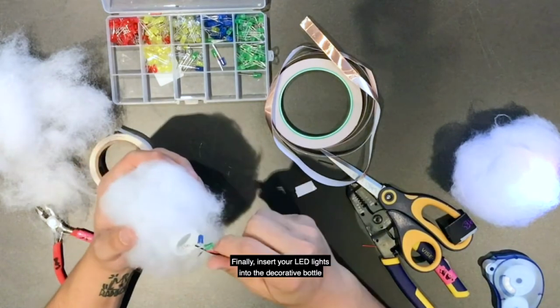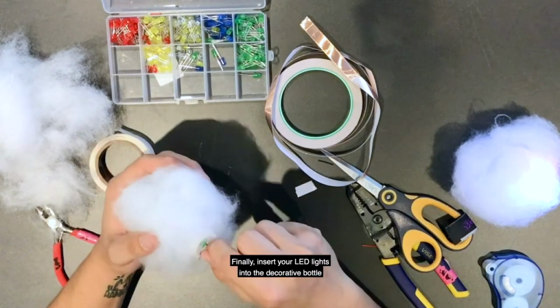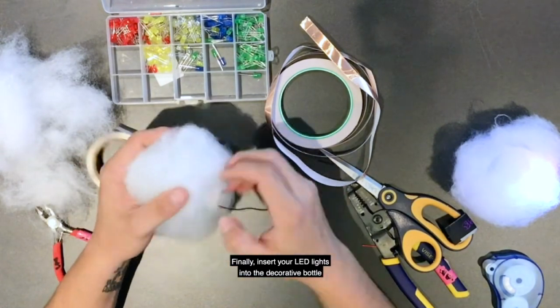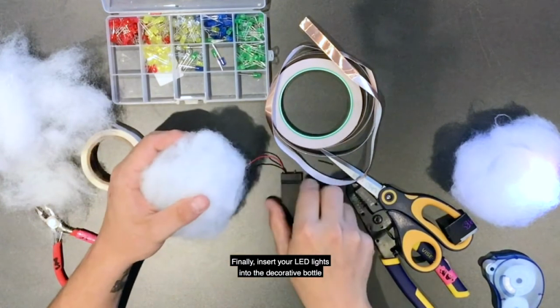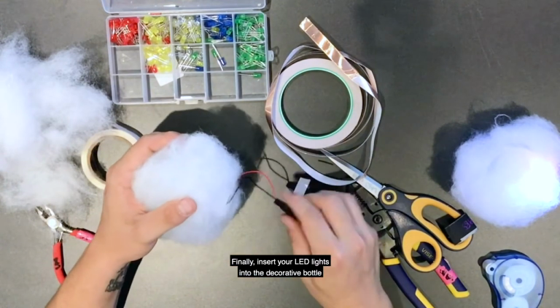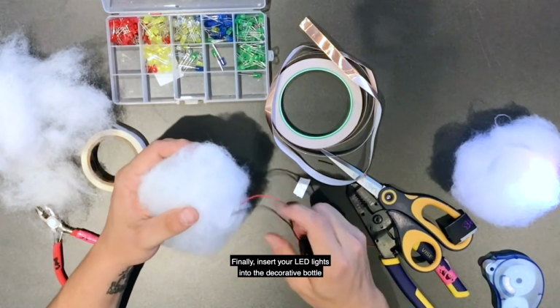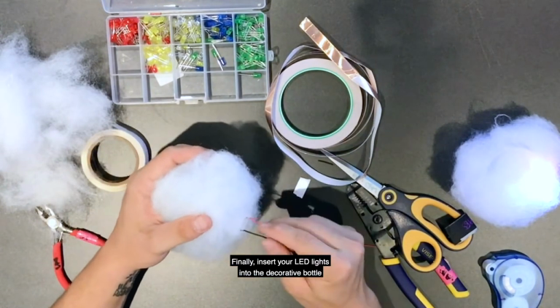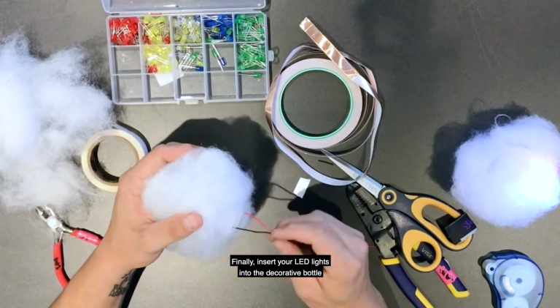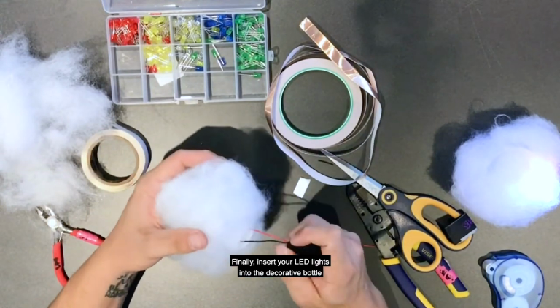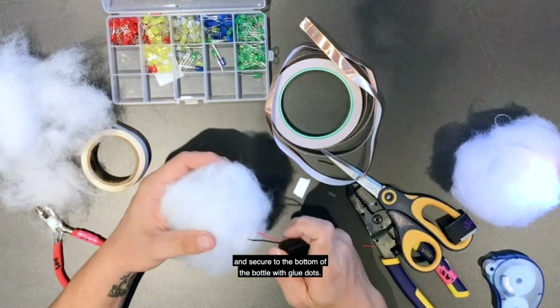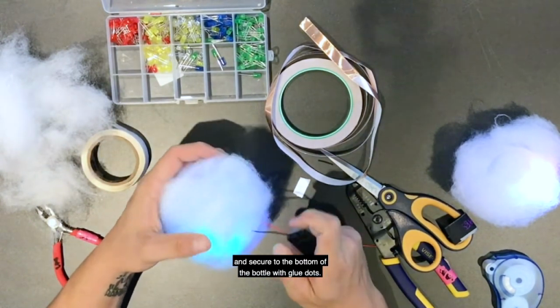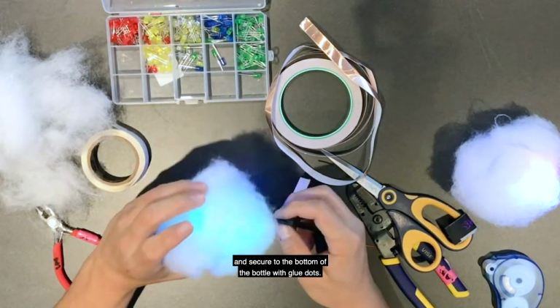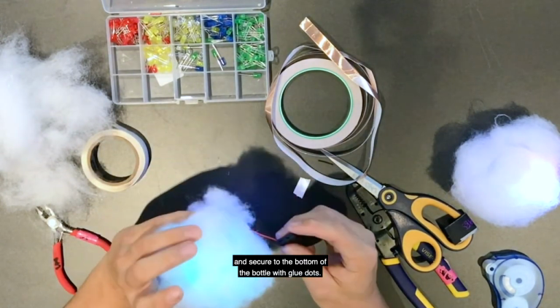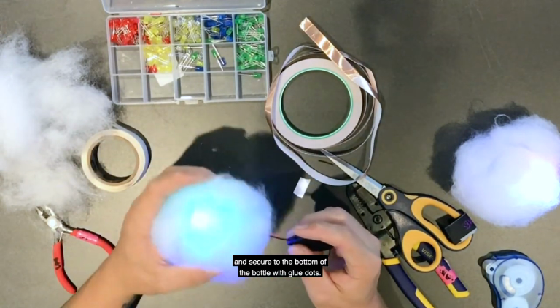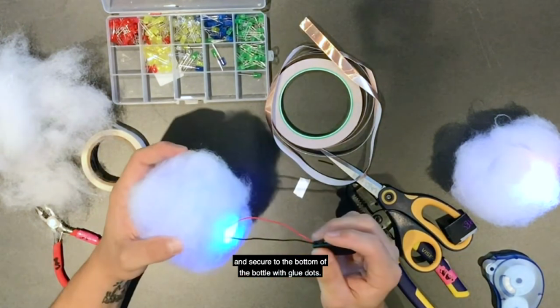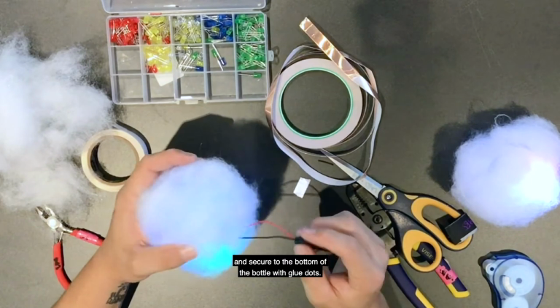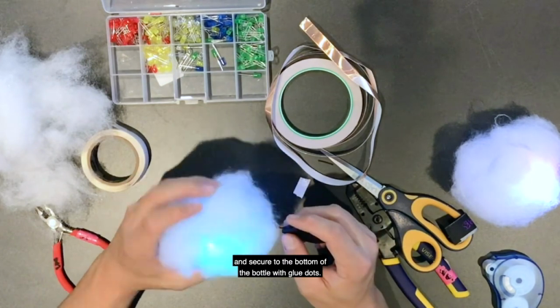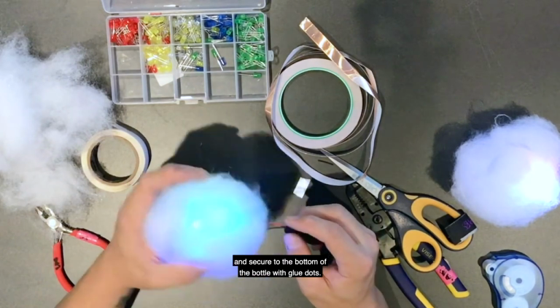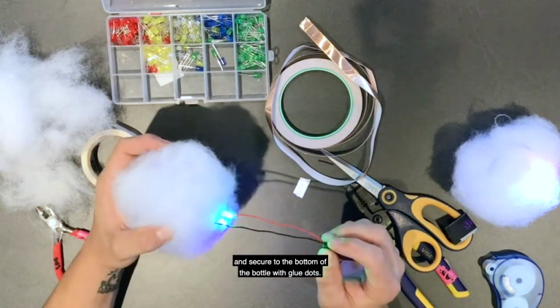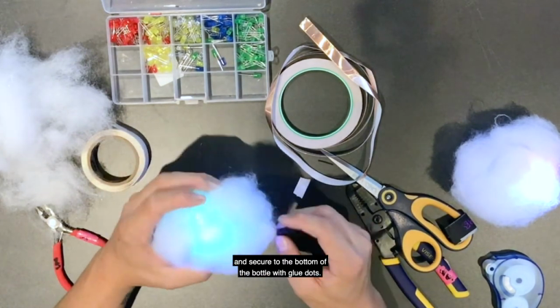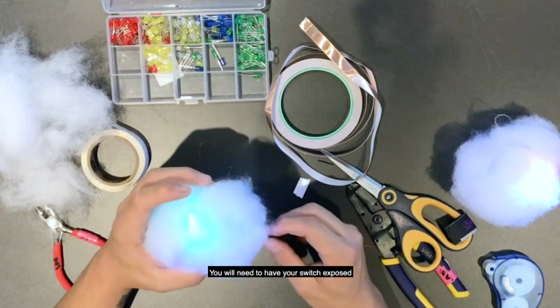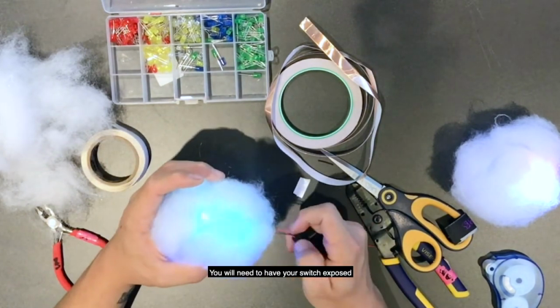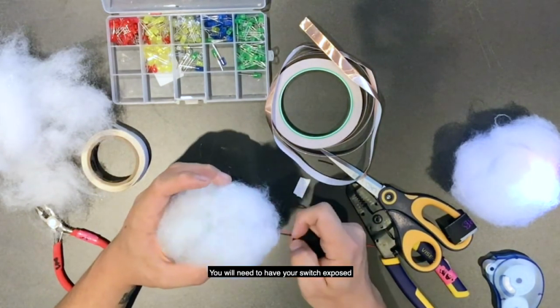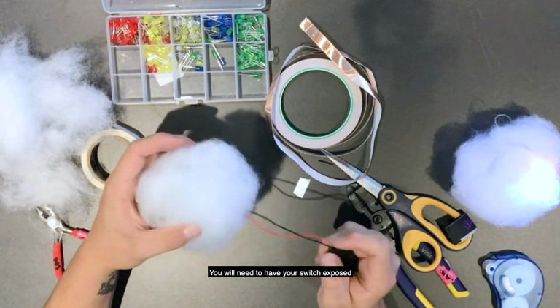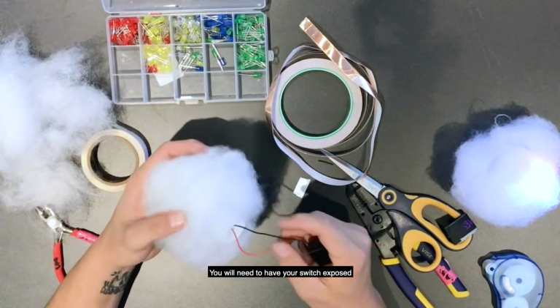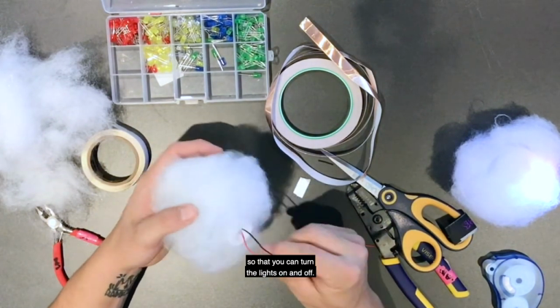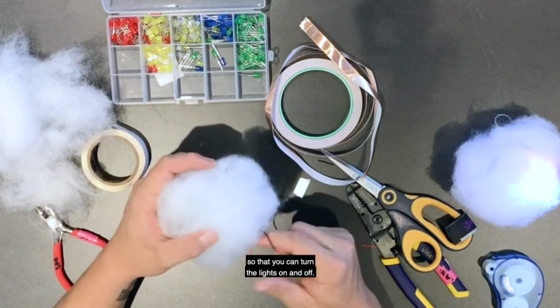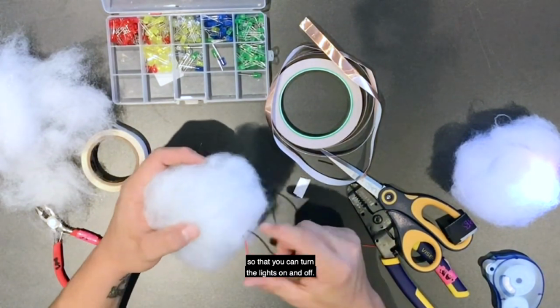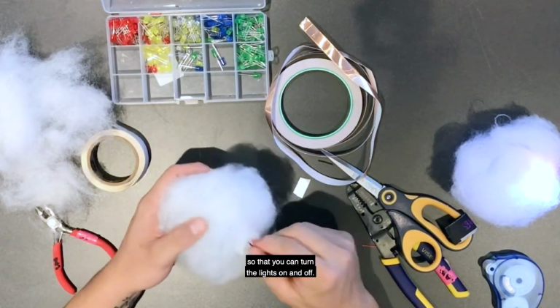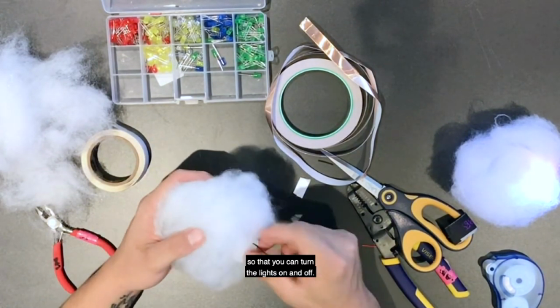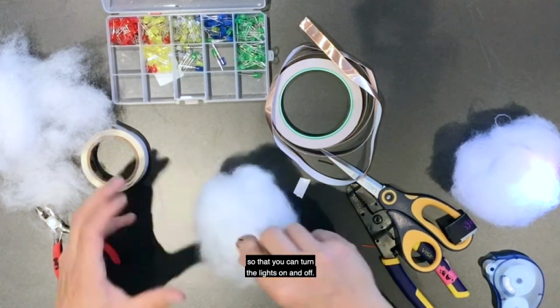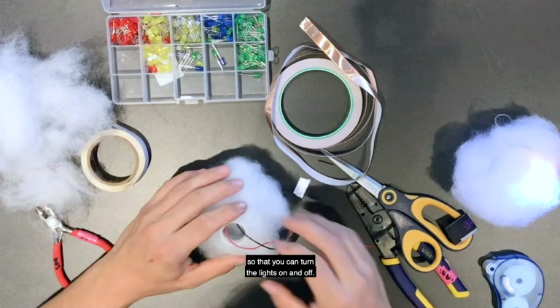Finally, insert your LED lights into the decorated bottle and secure them to the bottom of the bottle with glue dots. You will need to have your switch exposed so that you can turn the lights on and off.